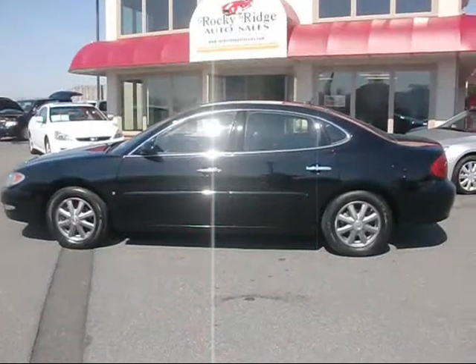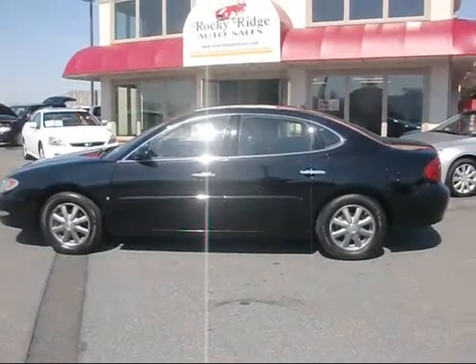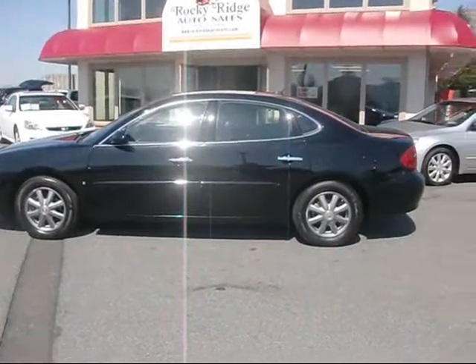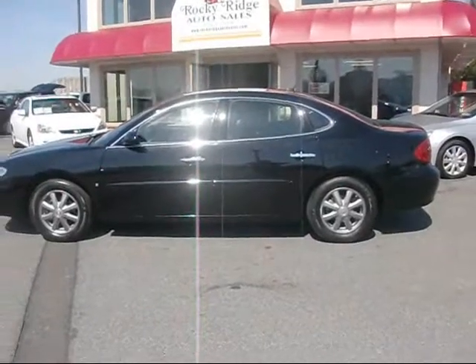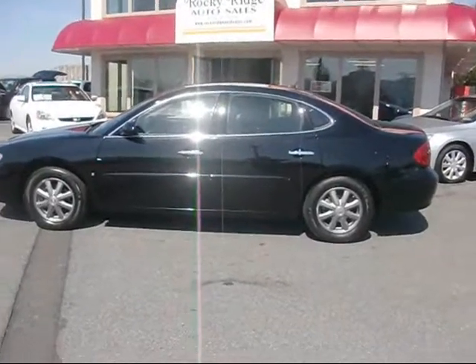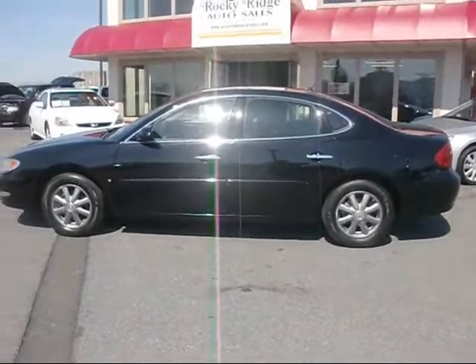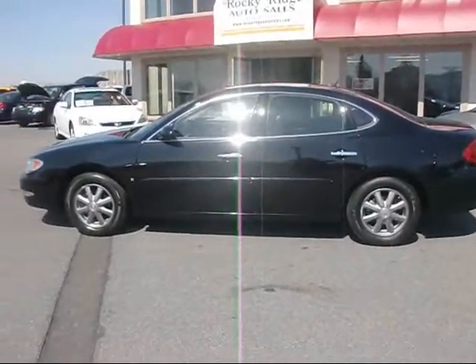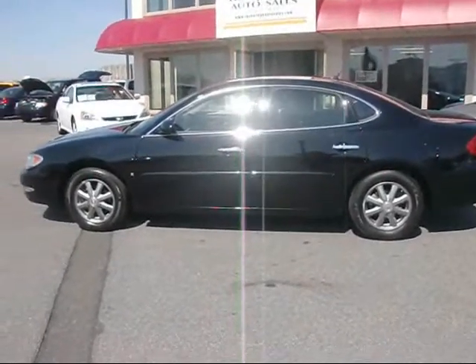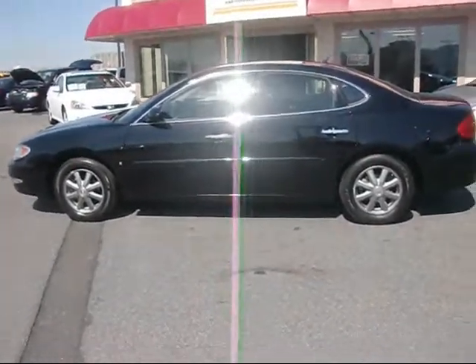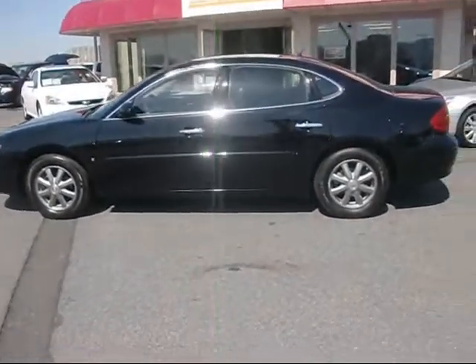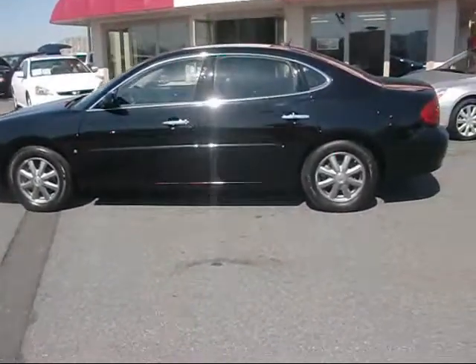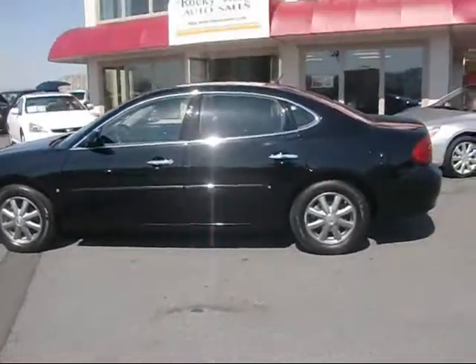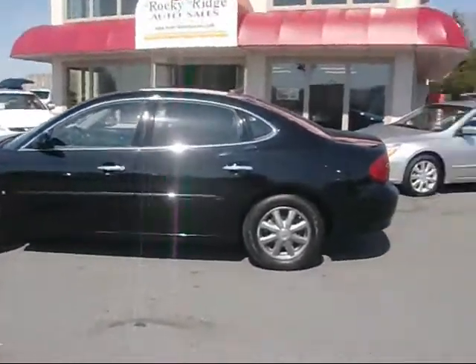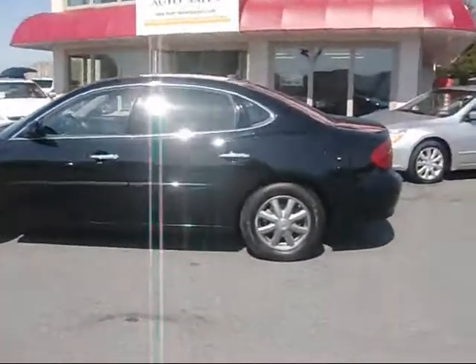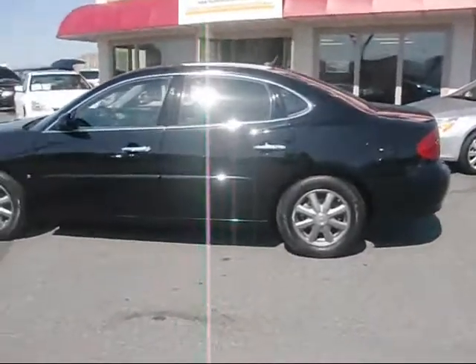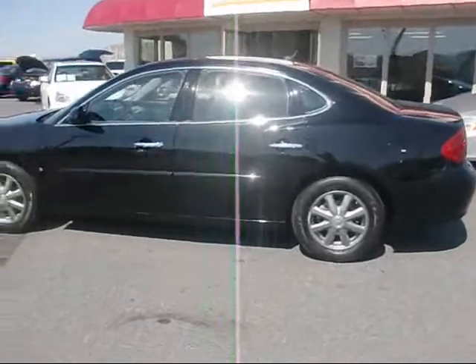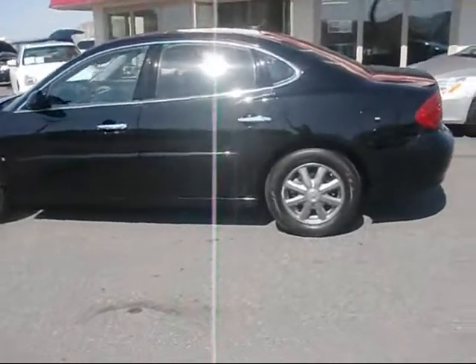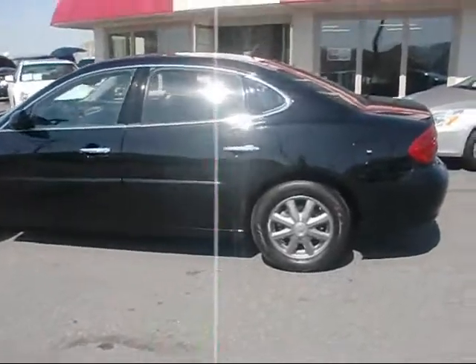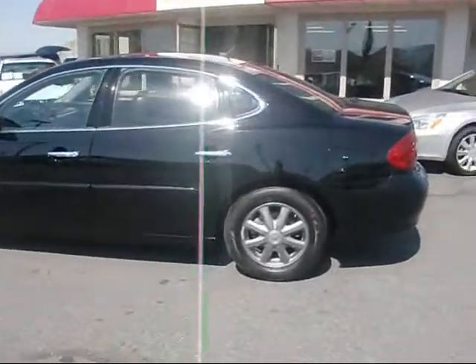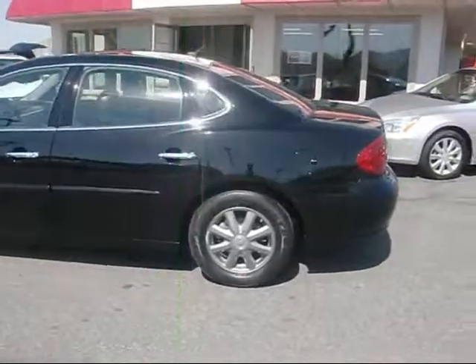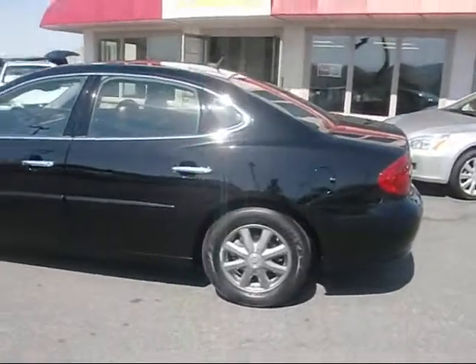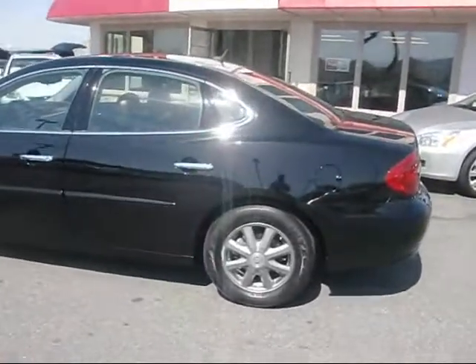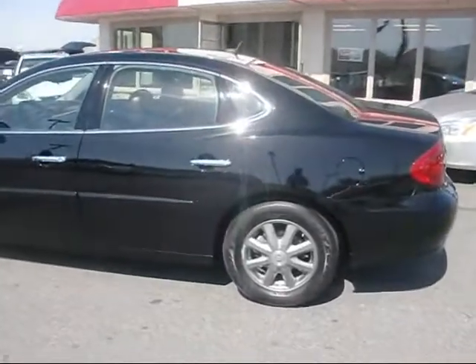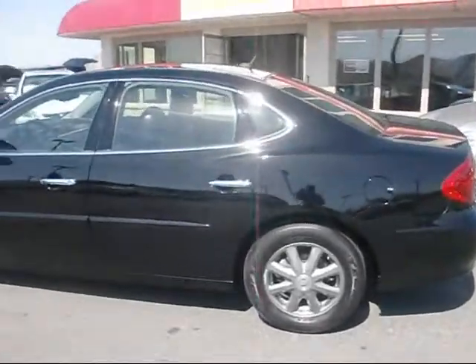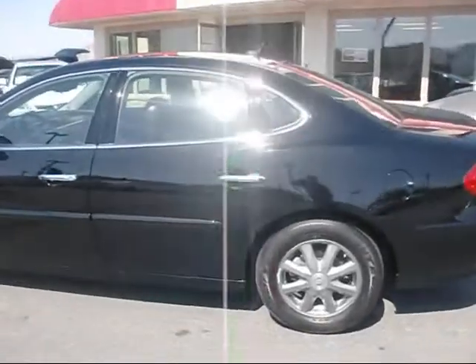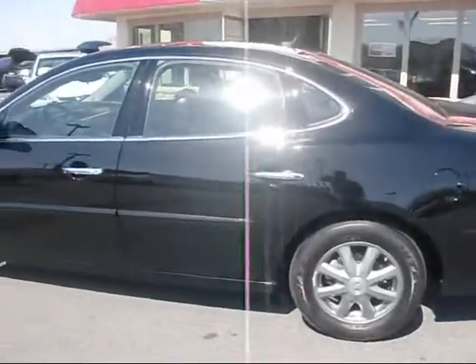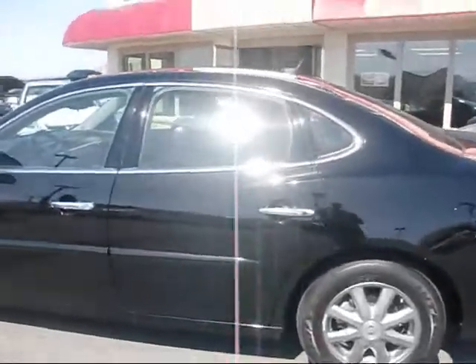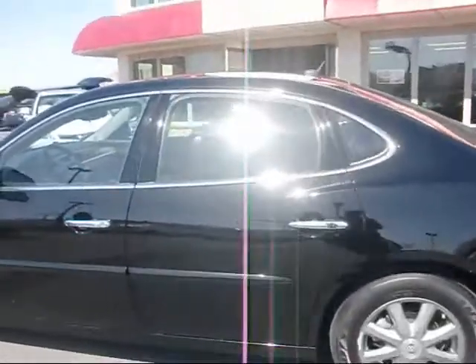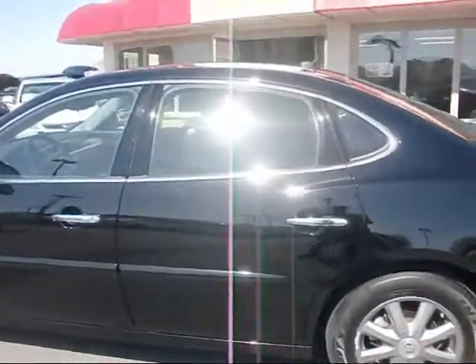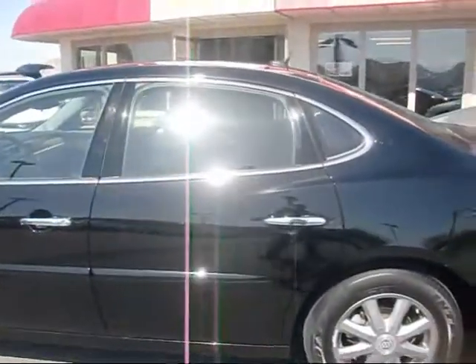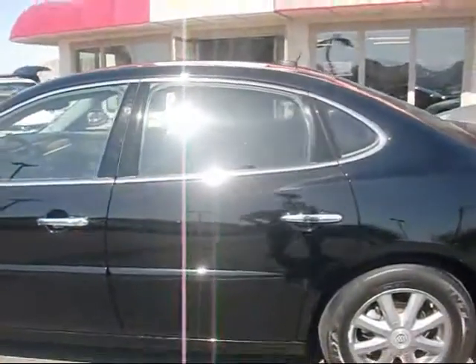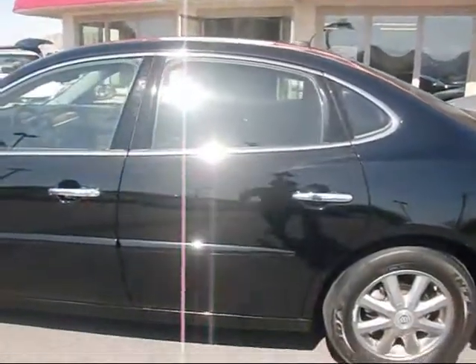Thanks for checking us out on the web. Today we're going to show you a 2007 beautiful Buick LaCrosse that just arrived here.